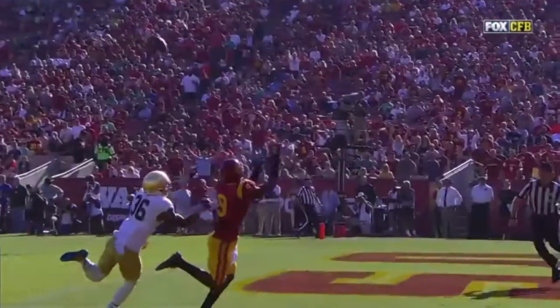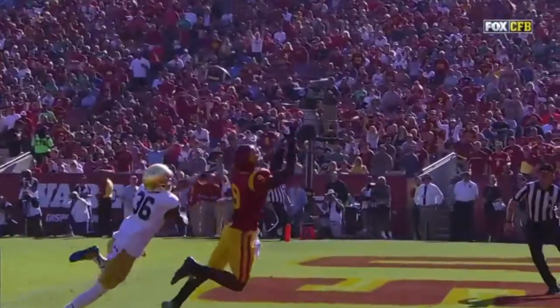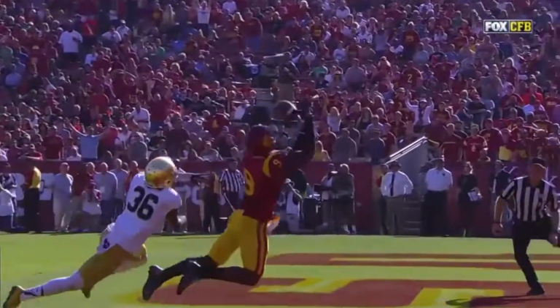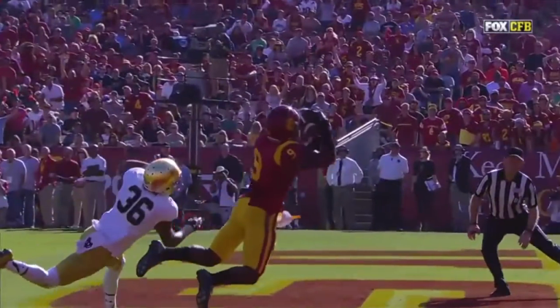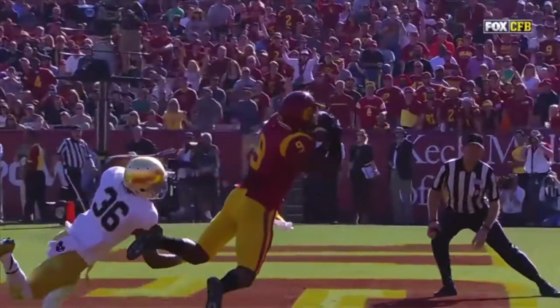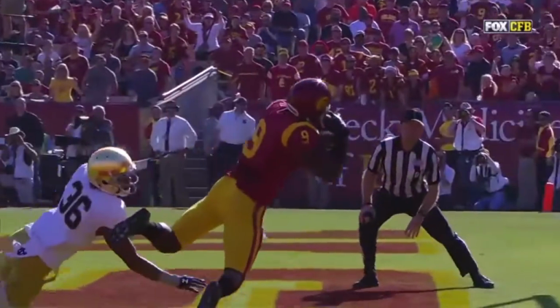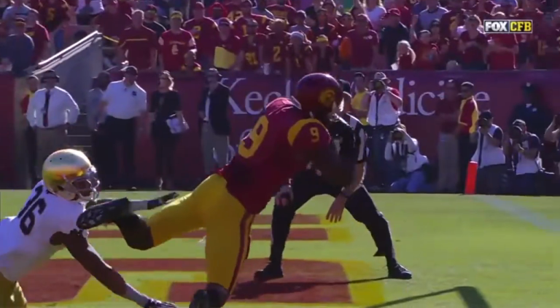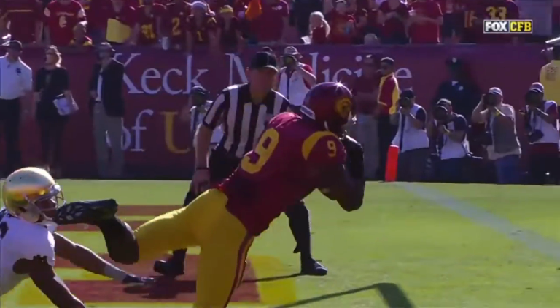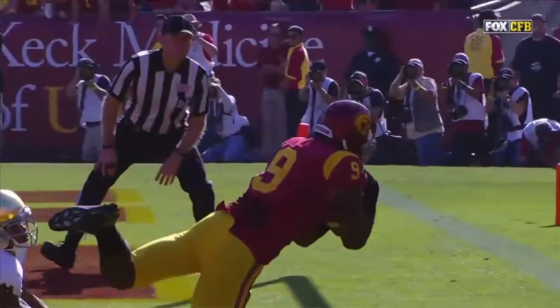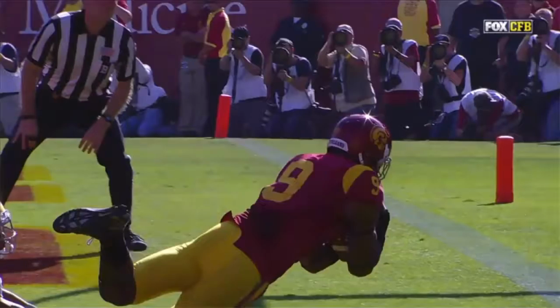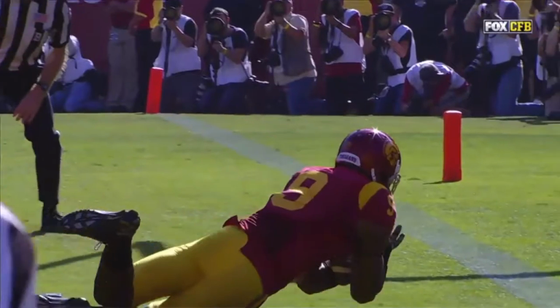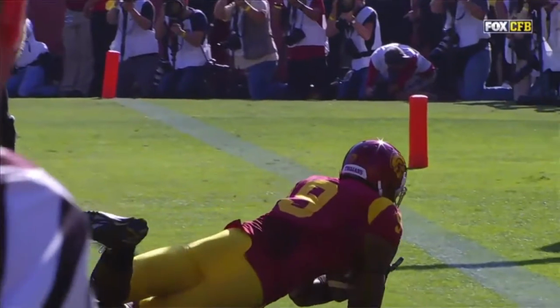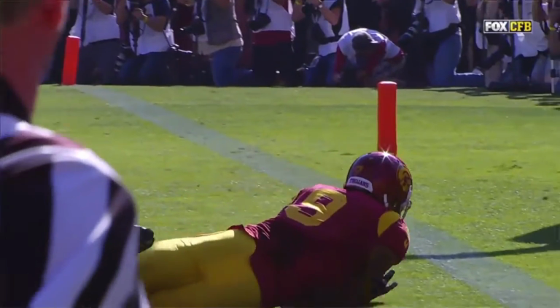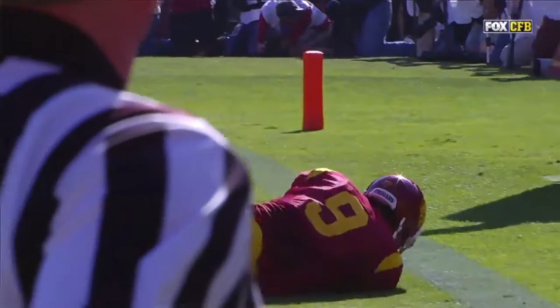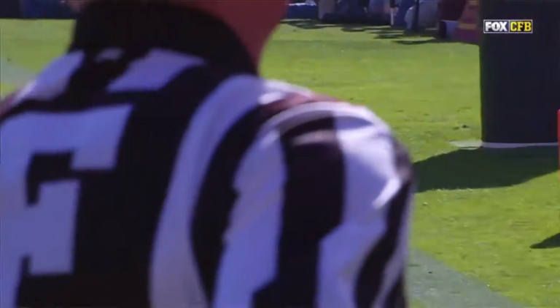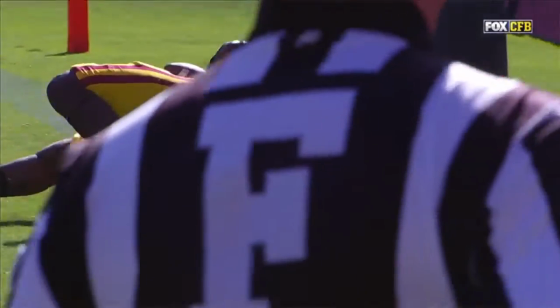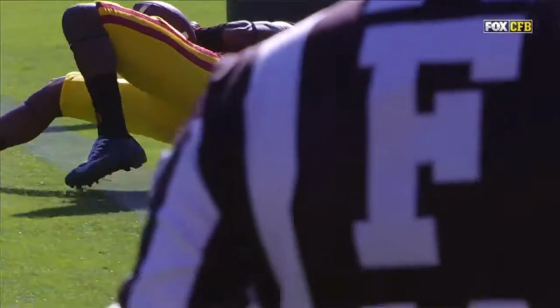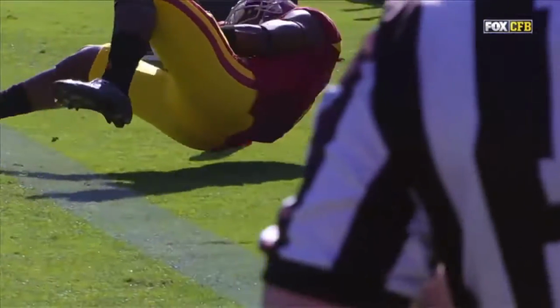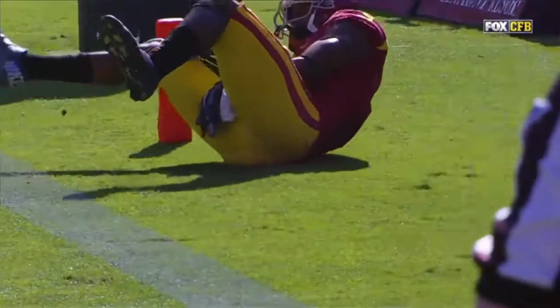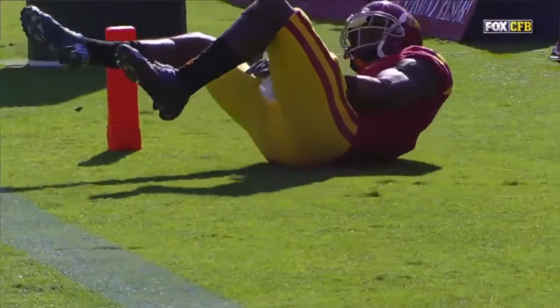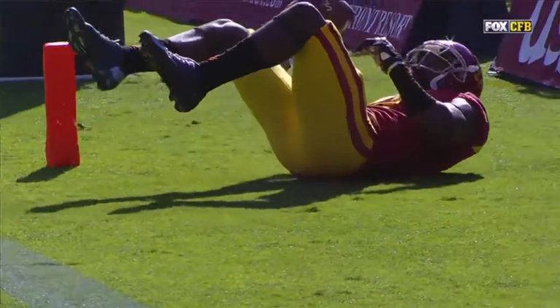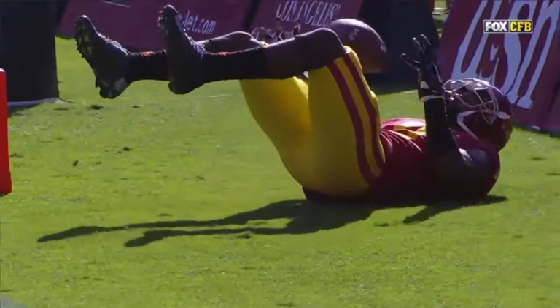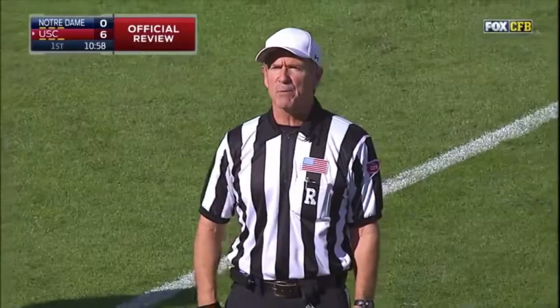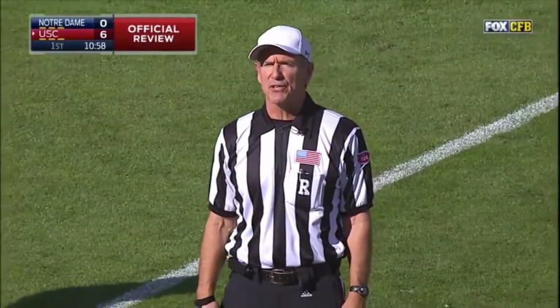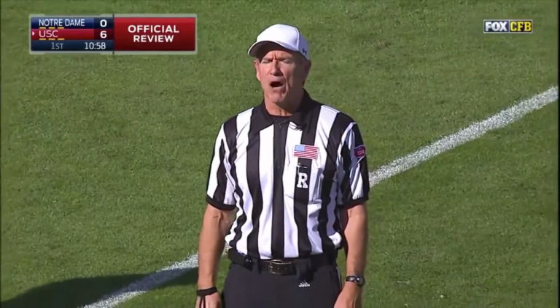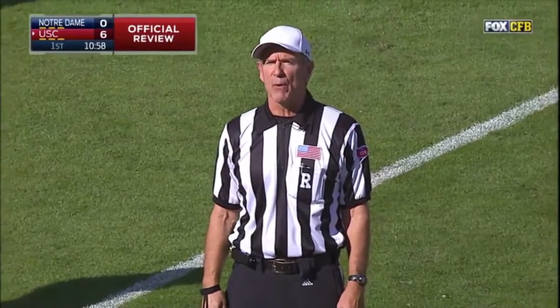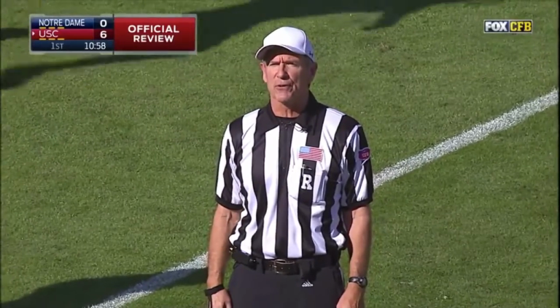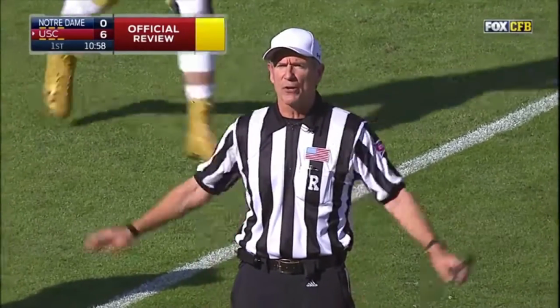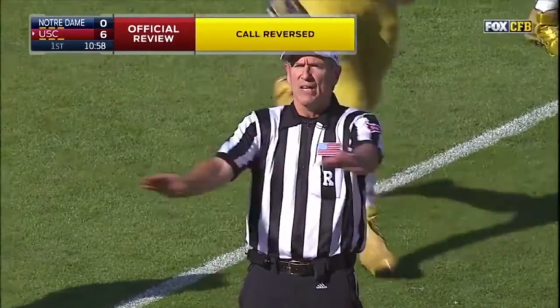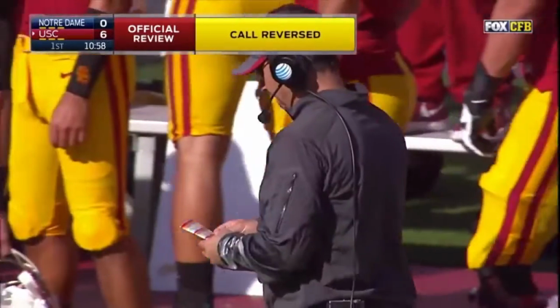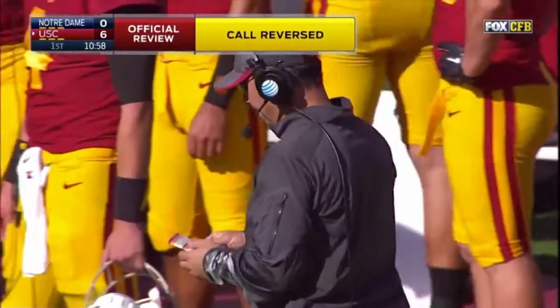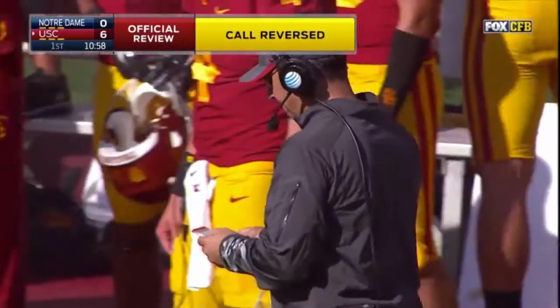Look at him beating the best cover corner for Notre Dame — that's Cole Luke, number 36. And on that play, it was there, but he lost possession of the ball when he went to the ground. The pass is incomplete.